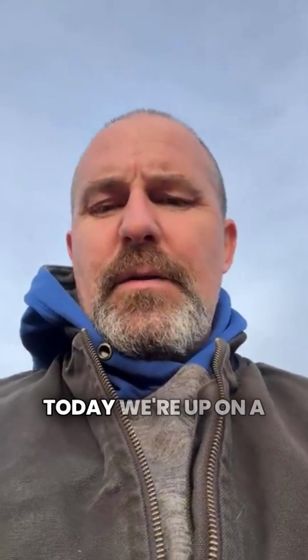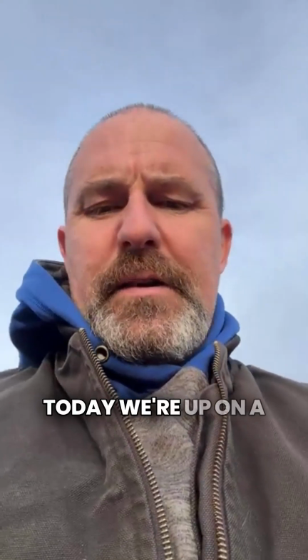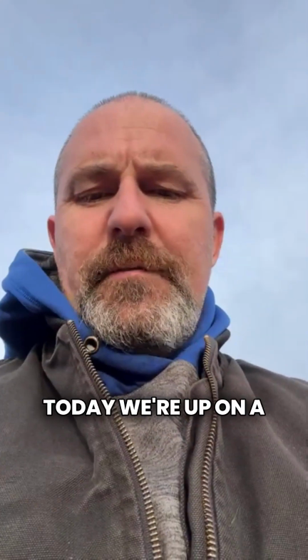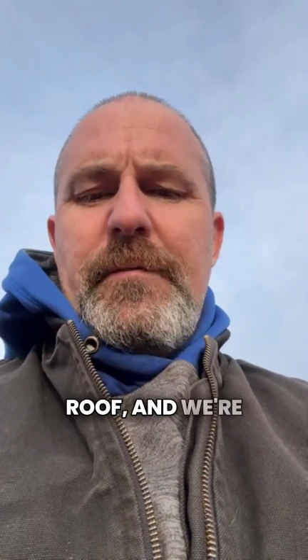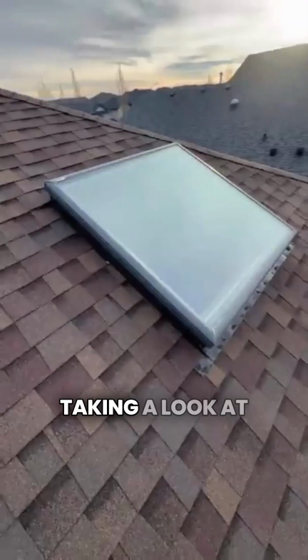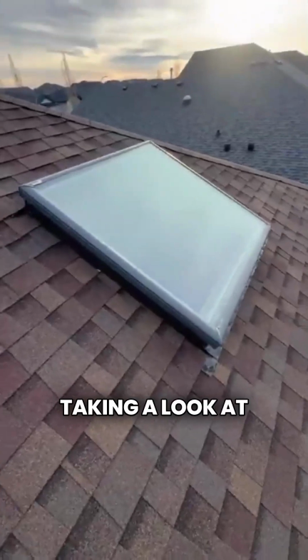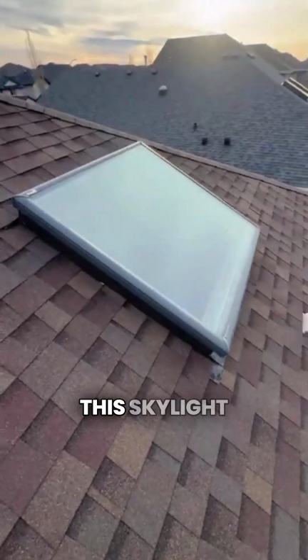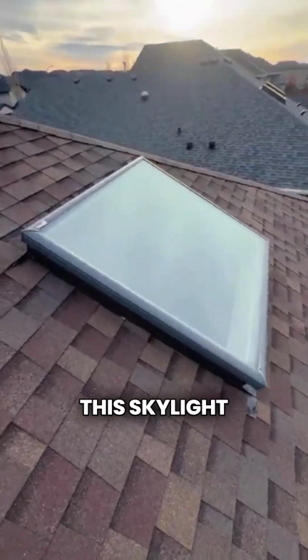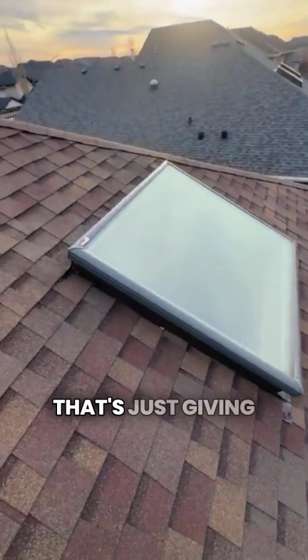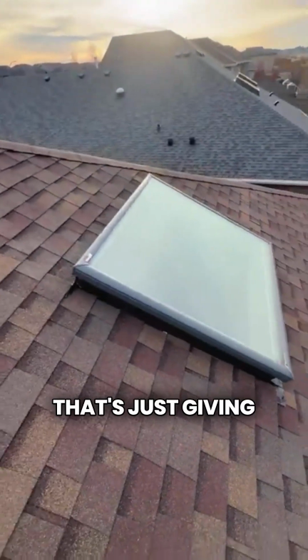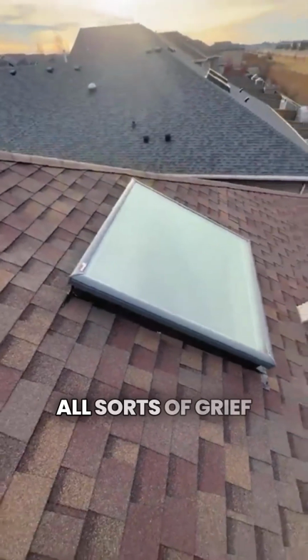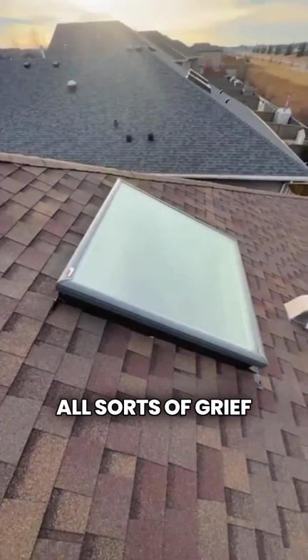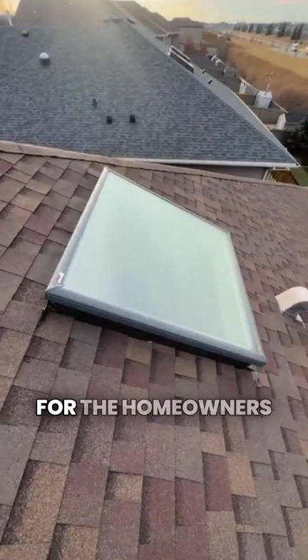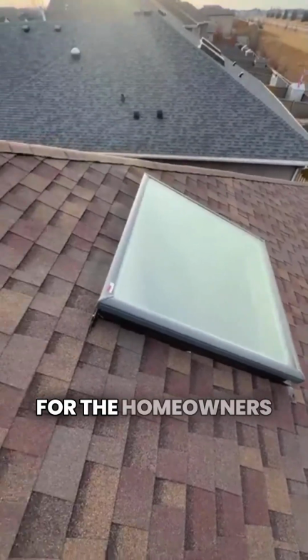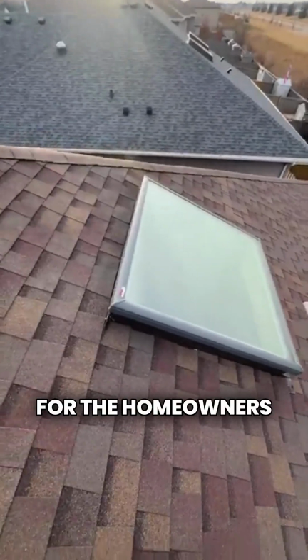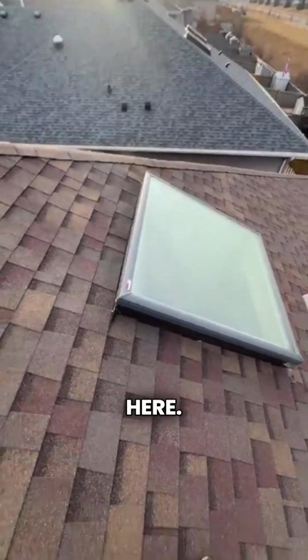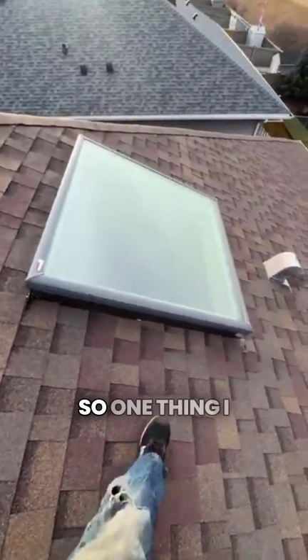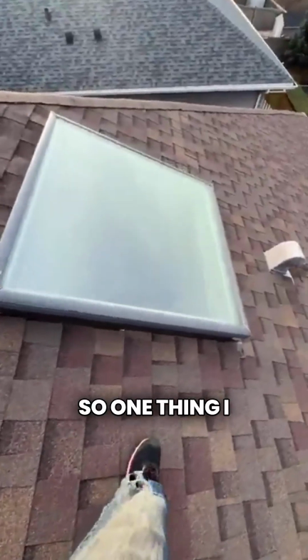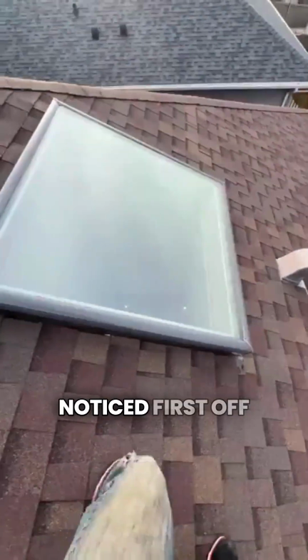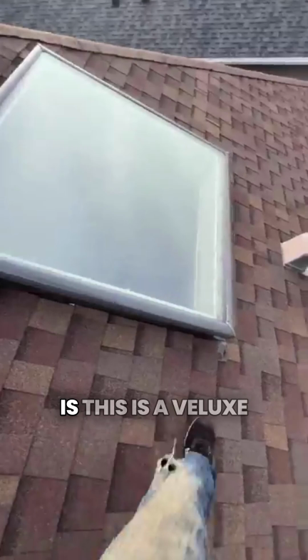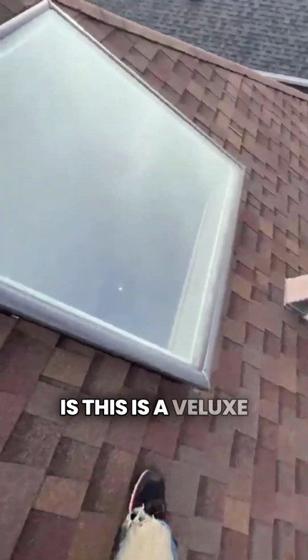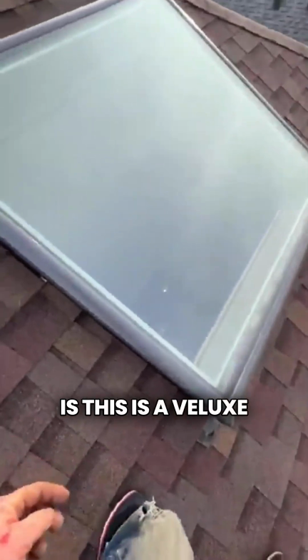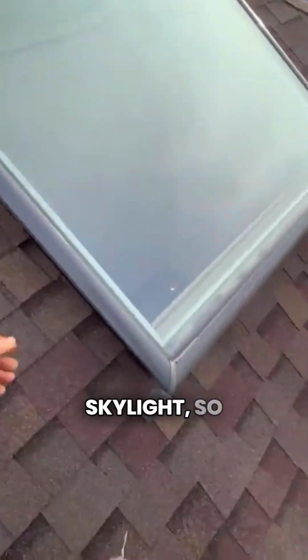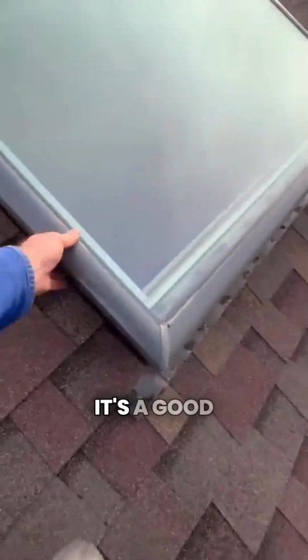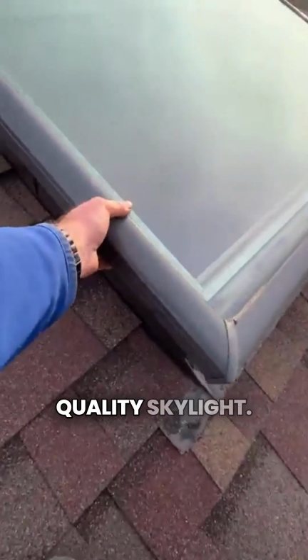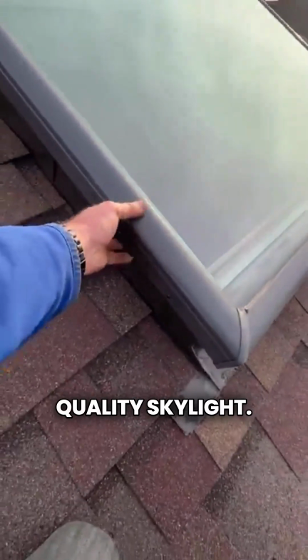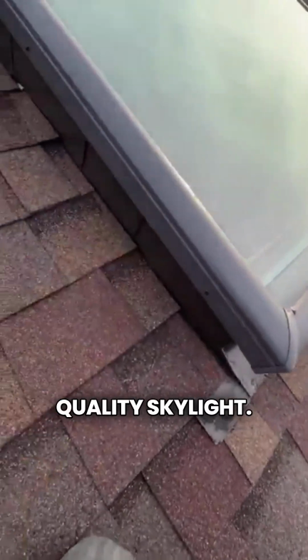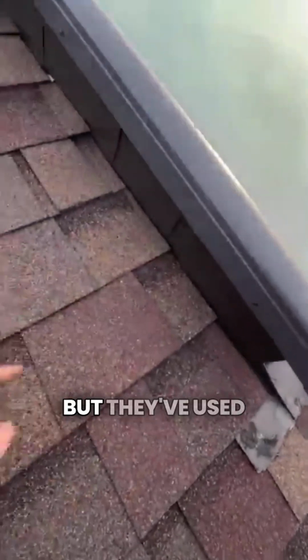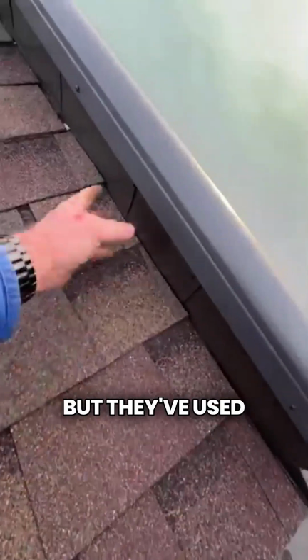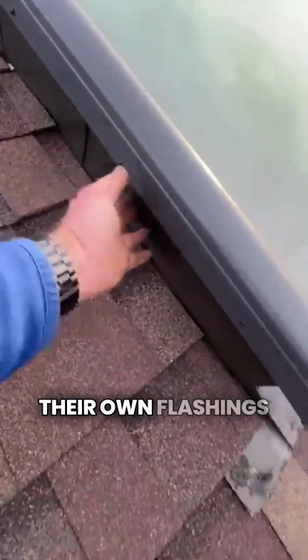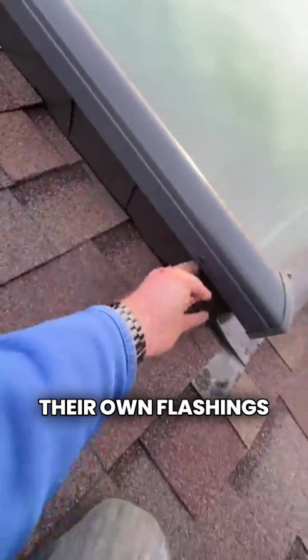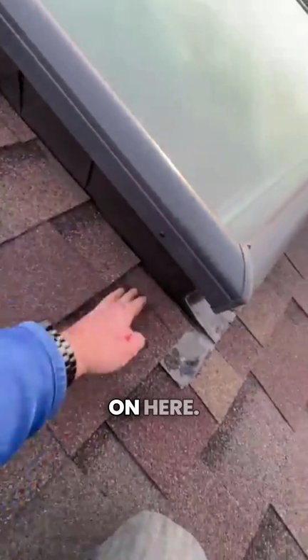Today we're up on a roof taking a look at this skylight that's just giving all sorts of grief for the homeowners. One thing I noticed first off is this is a Velux skylight, so it's a good quality skylight, but they've used their own flashings on here.